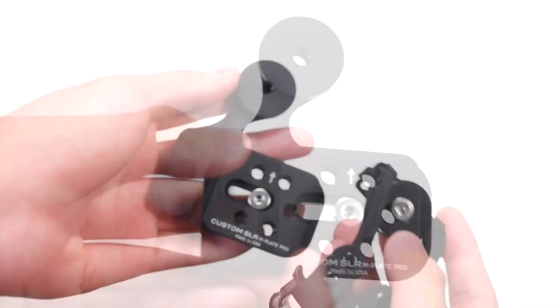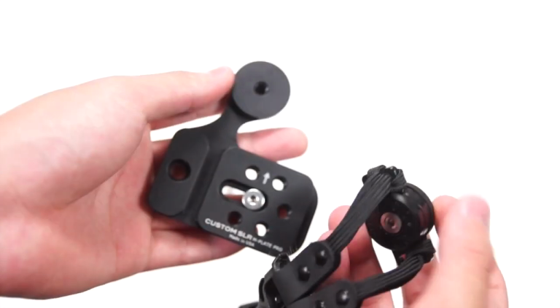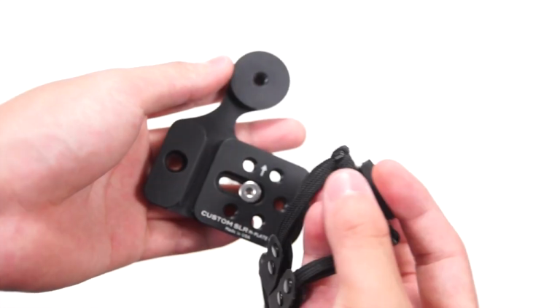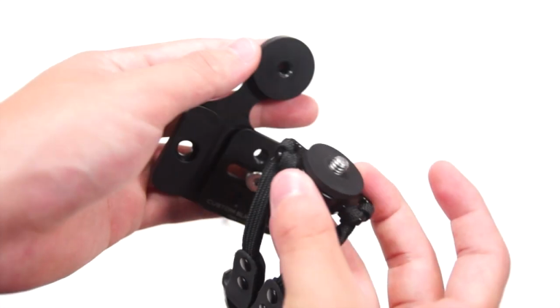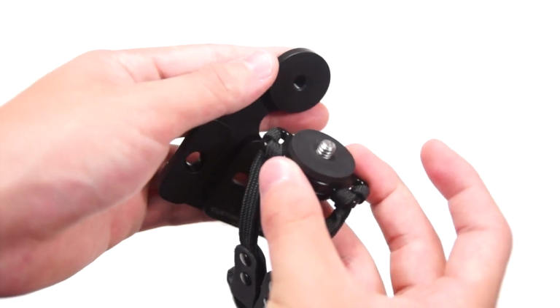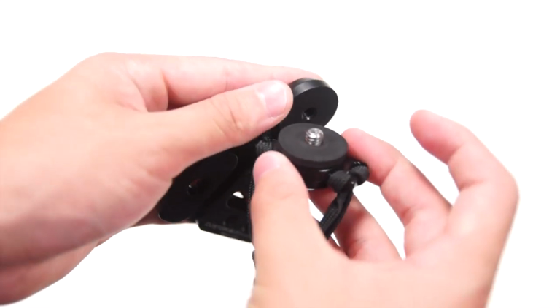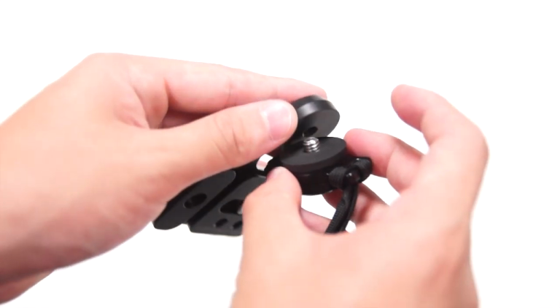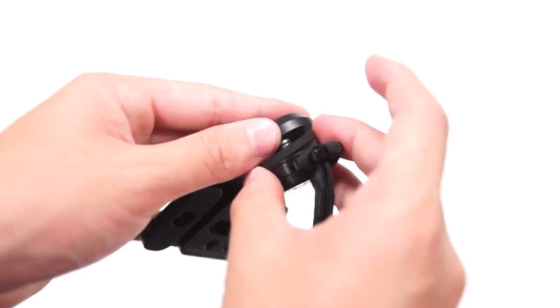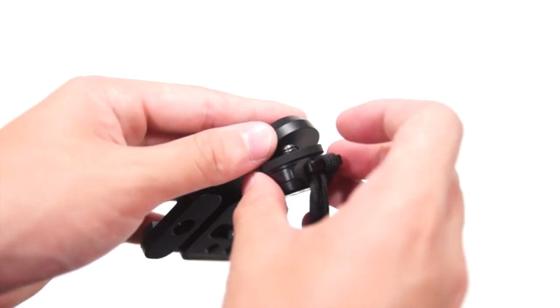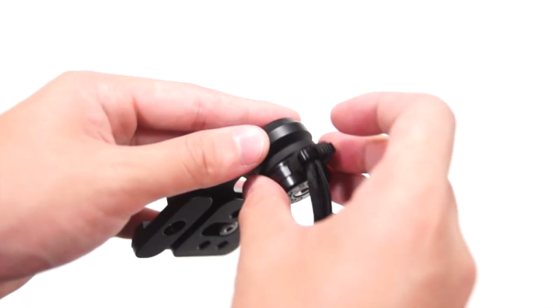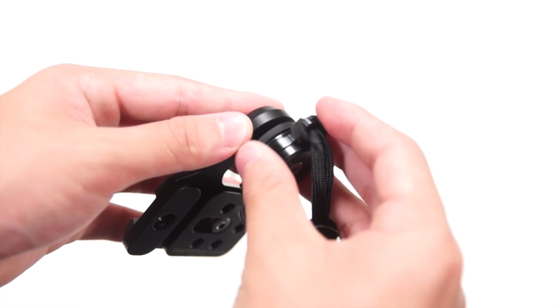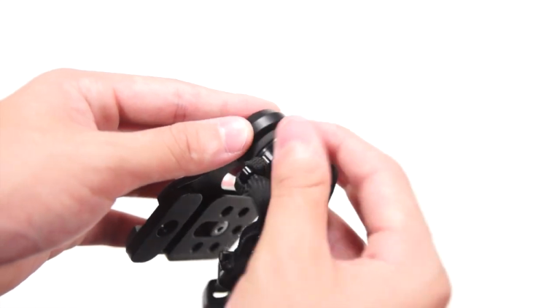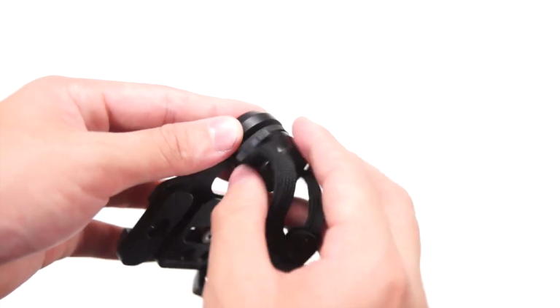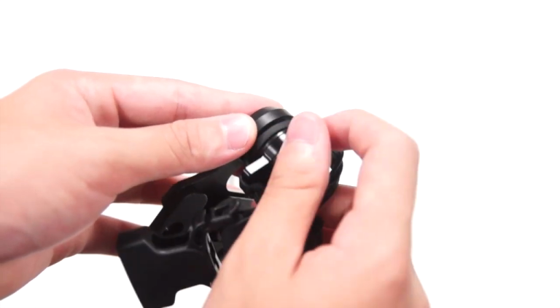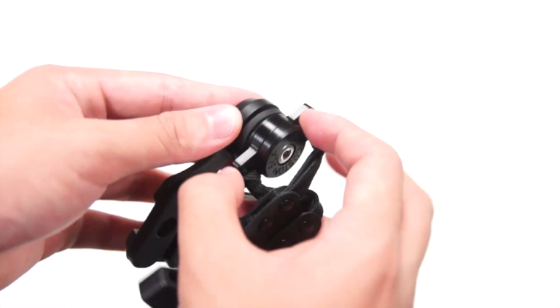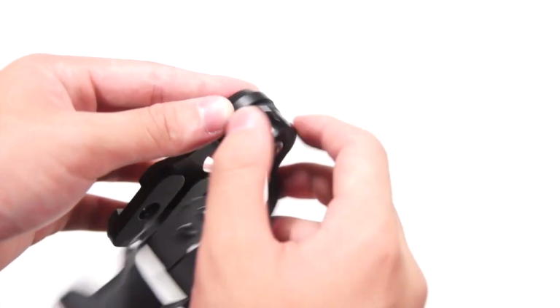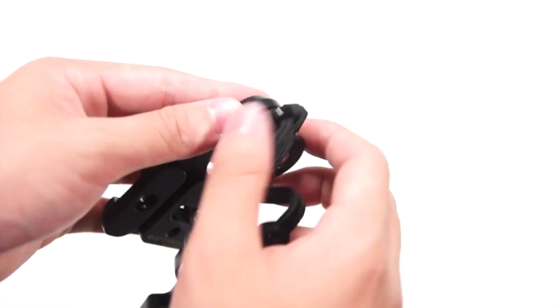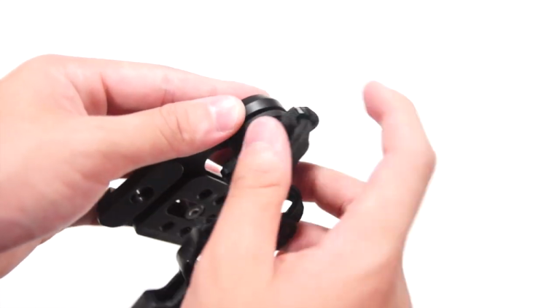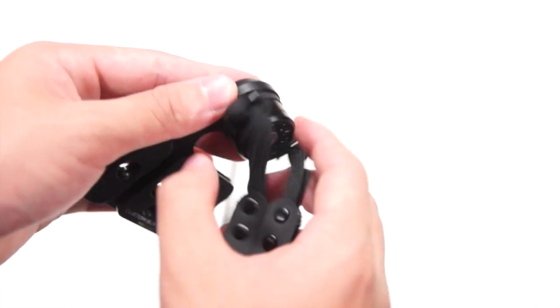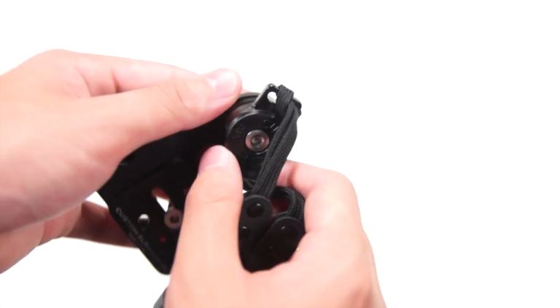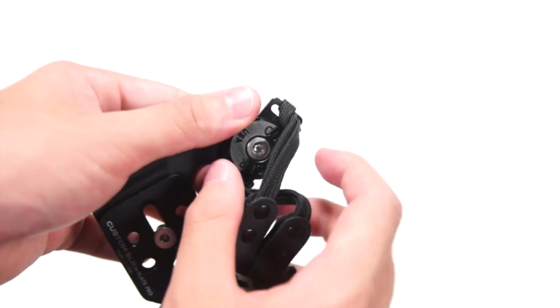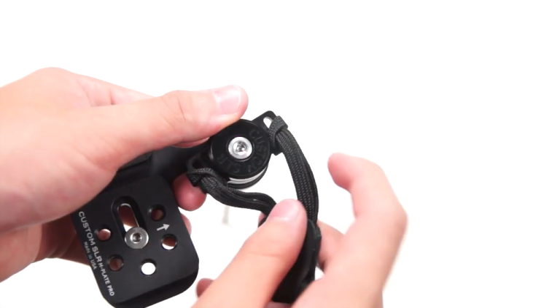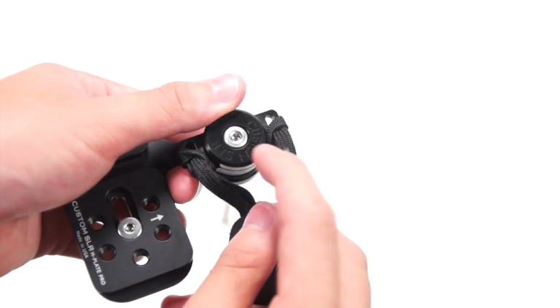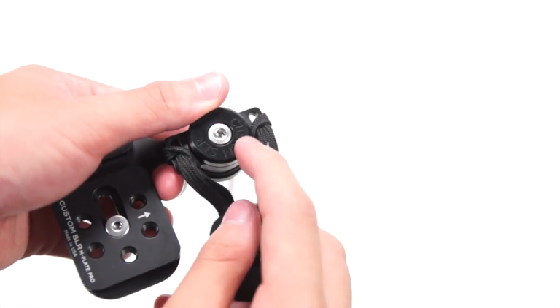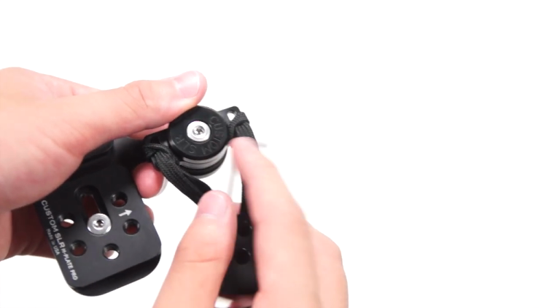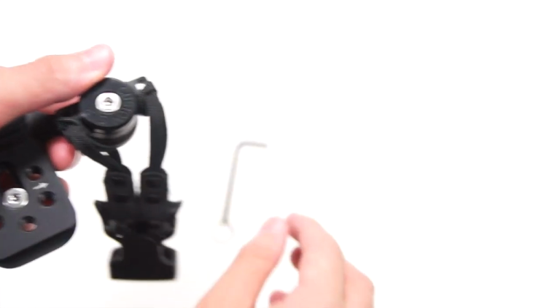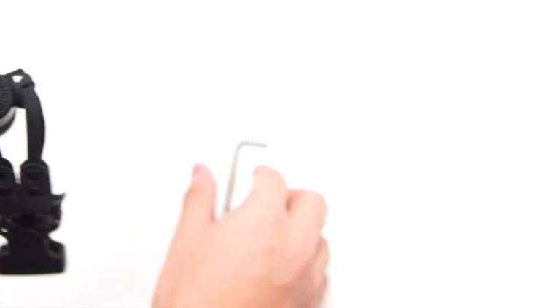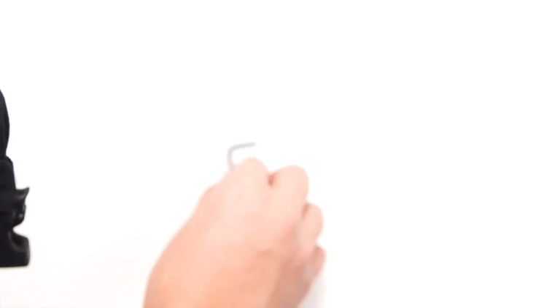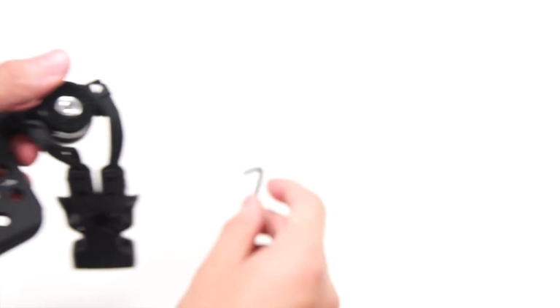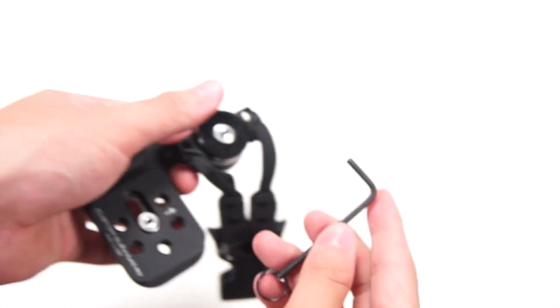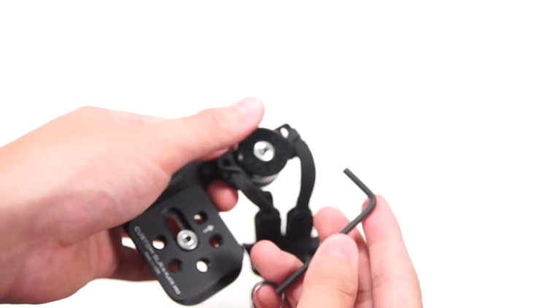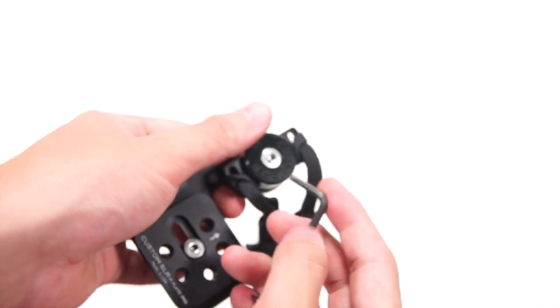On top of the M-Plate Pro, you have the mounting point for the C-loop. To use it, what you have to do is twist it like a normal tripod mount, and if you want to make it tighter, just use the screw right here and tighten it up.